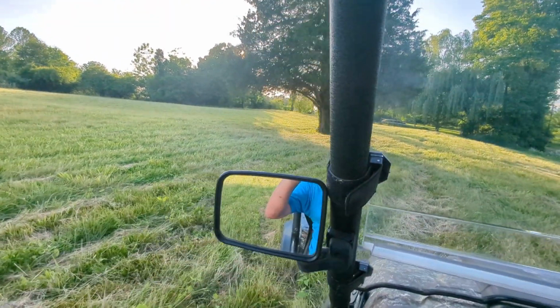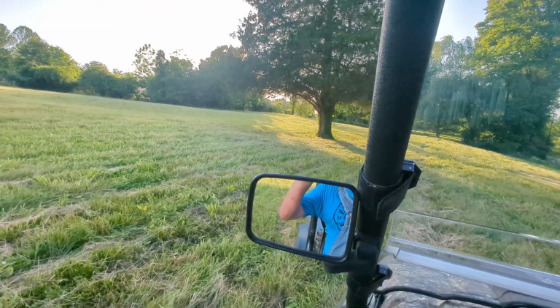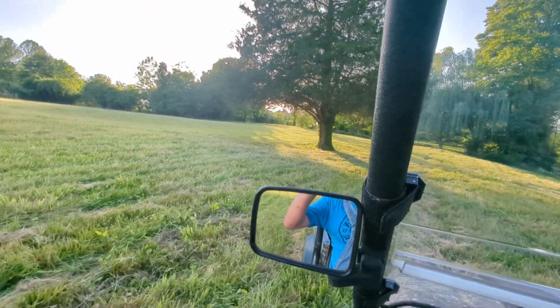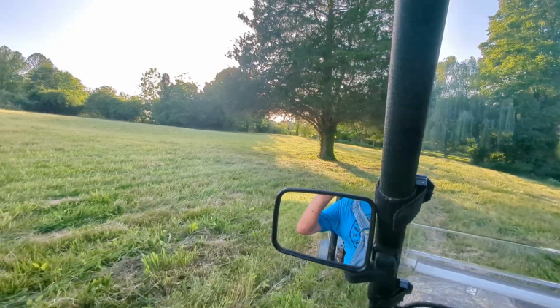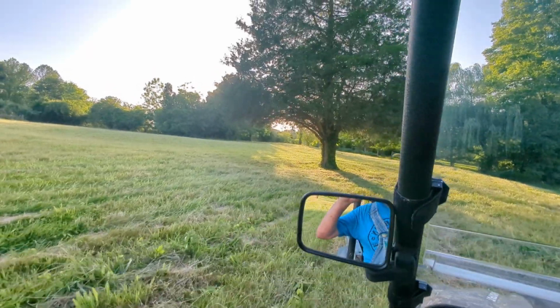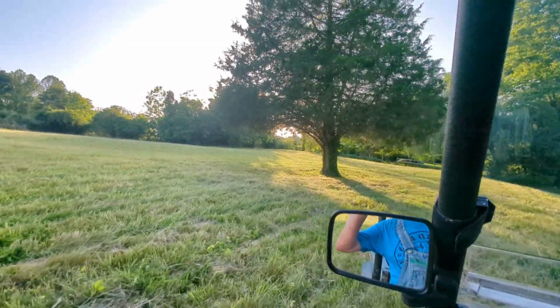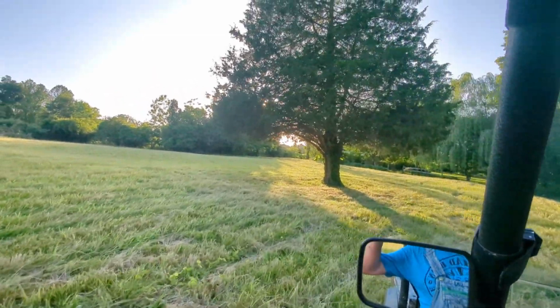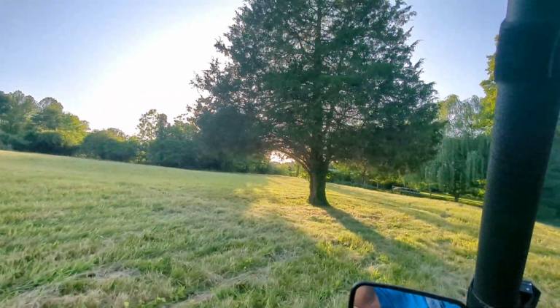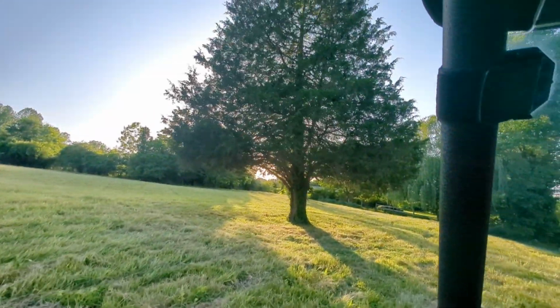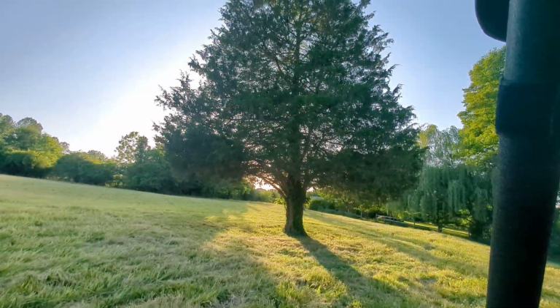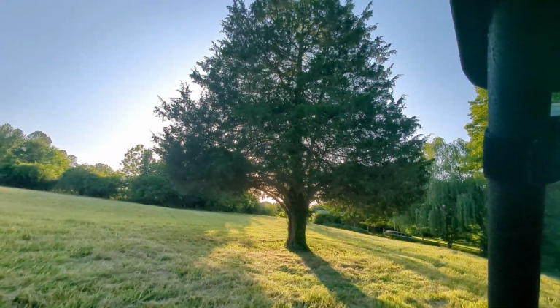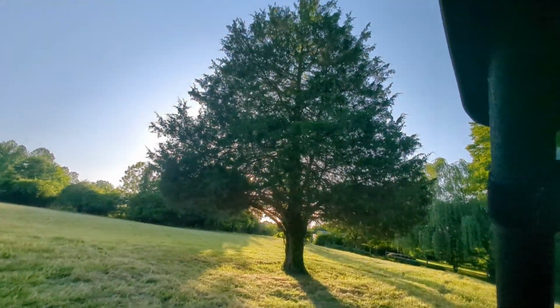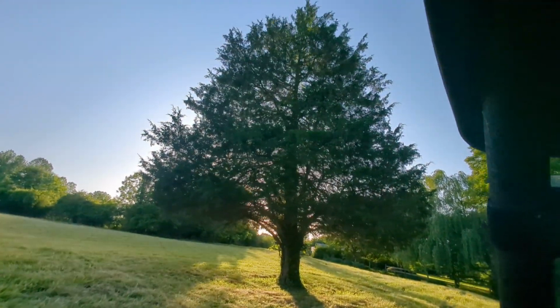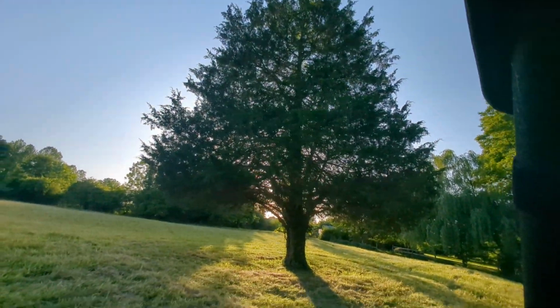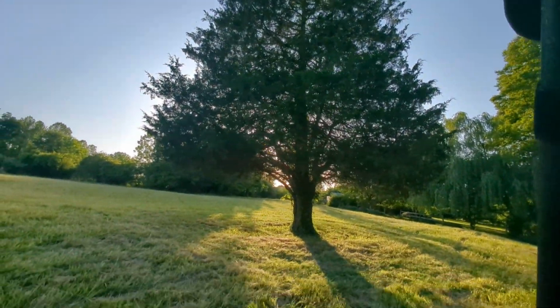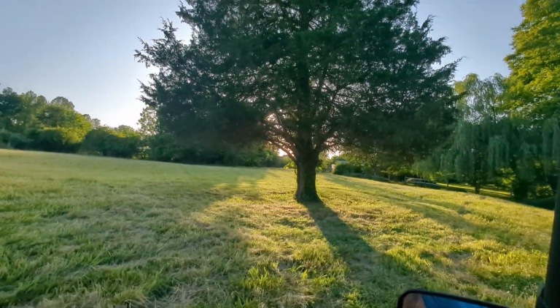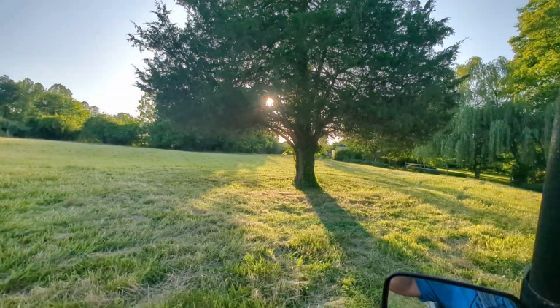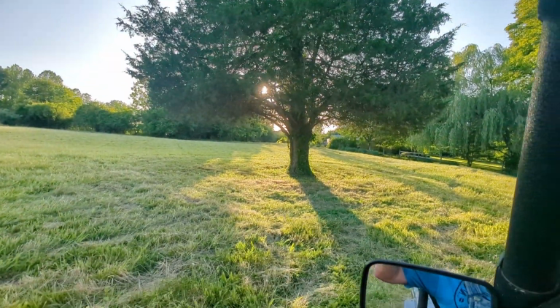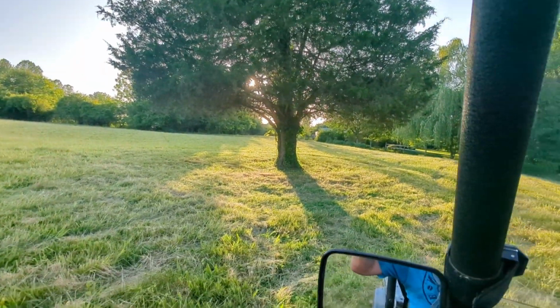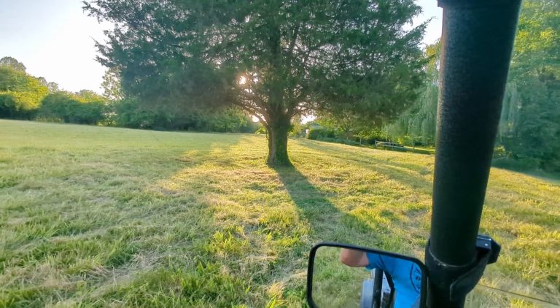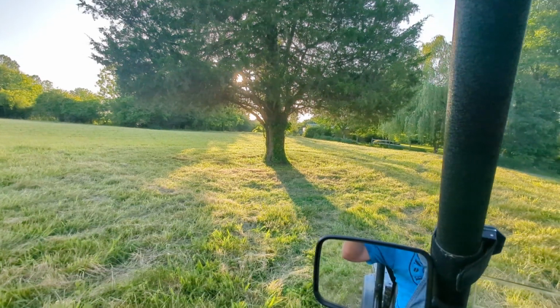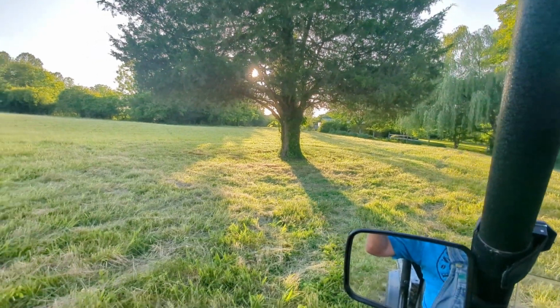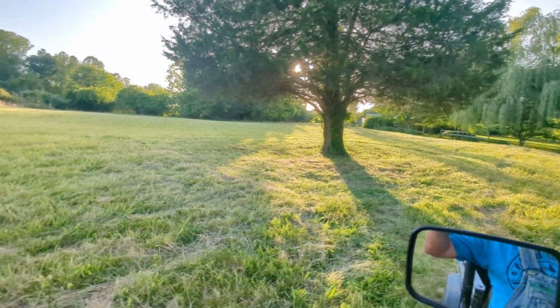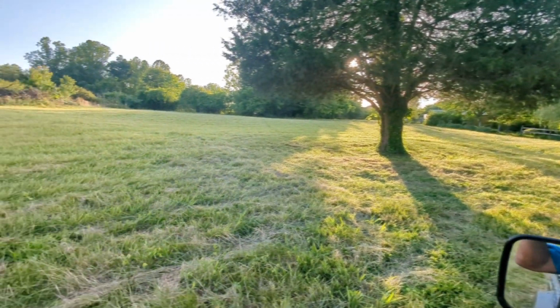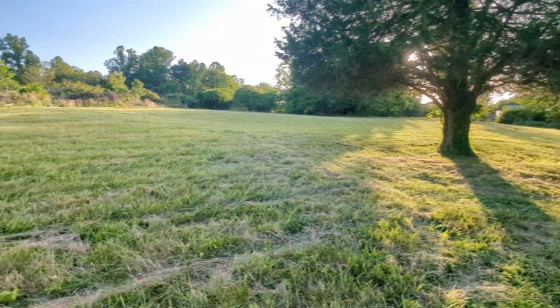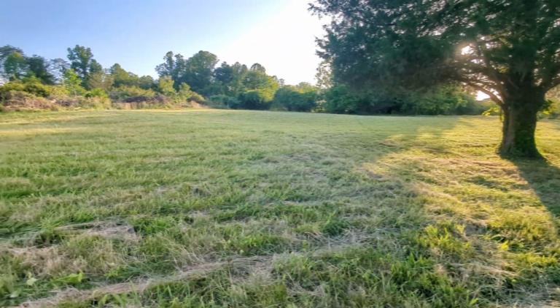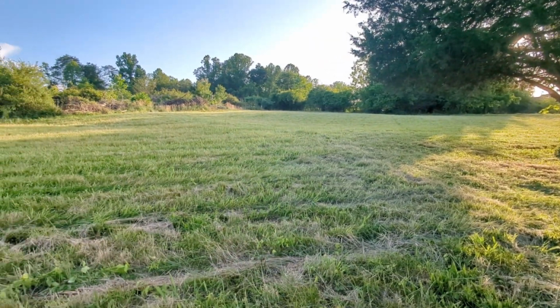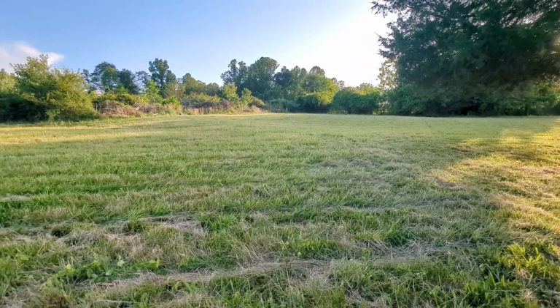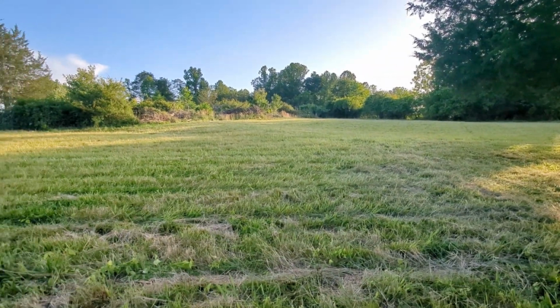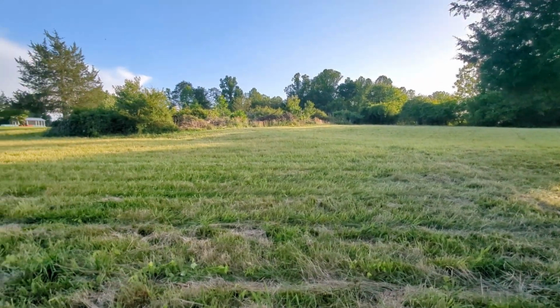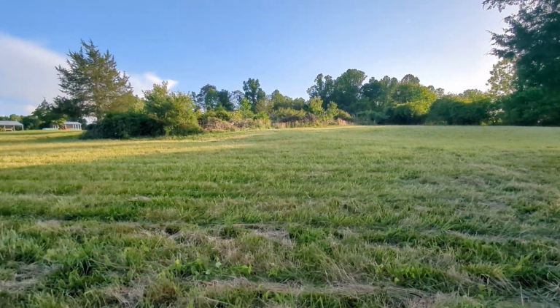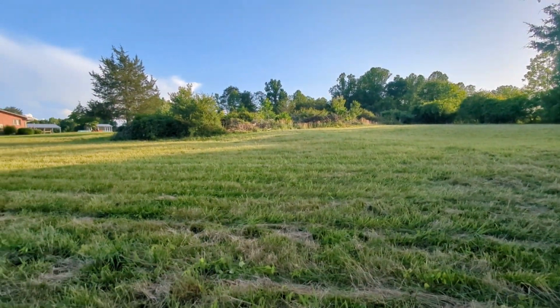I love this old cedar tree right here, don't you? Look at how pretty. I'll keep it trimmed up. That's just plumb pretty, ain't it? Look how good my grass is doing.